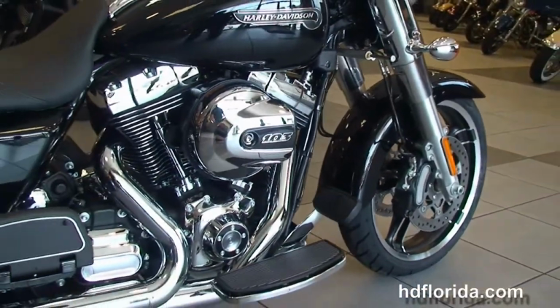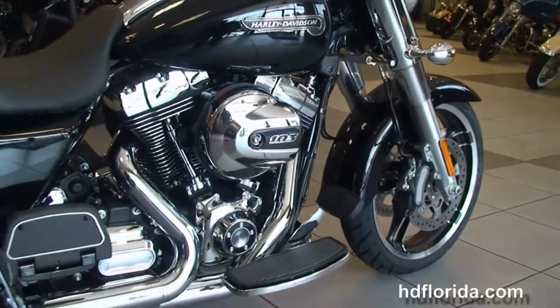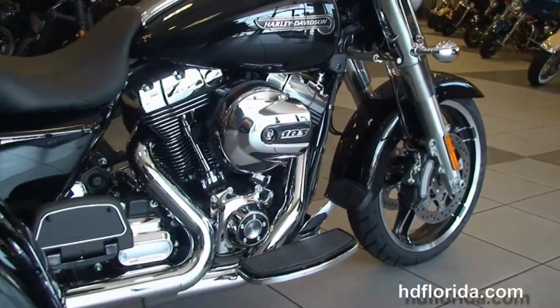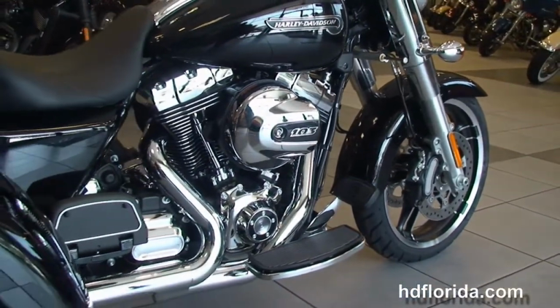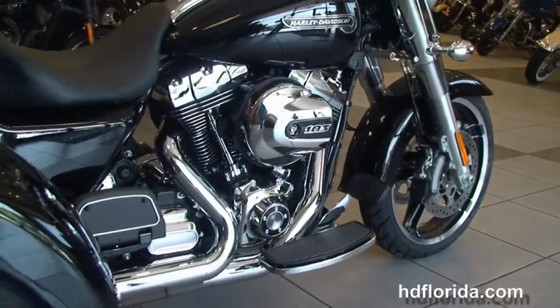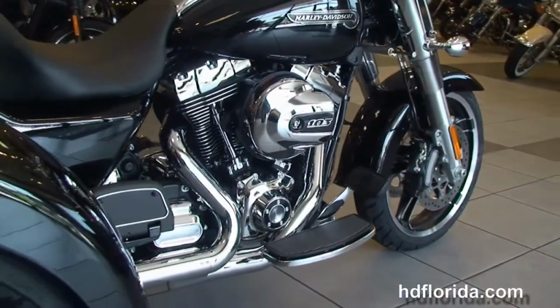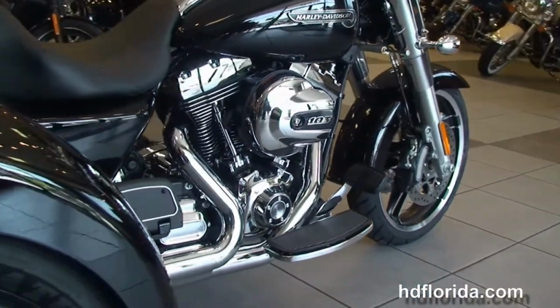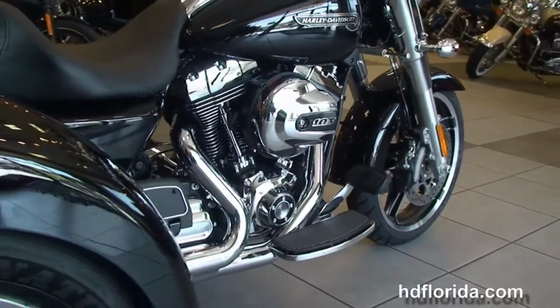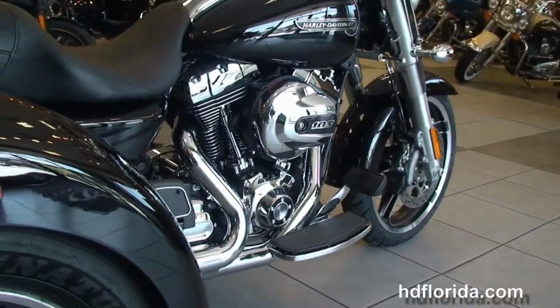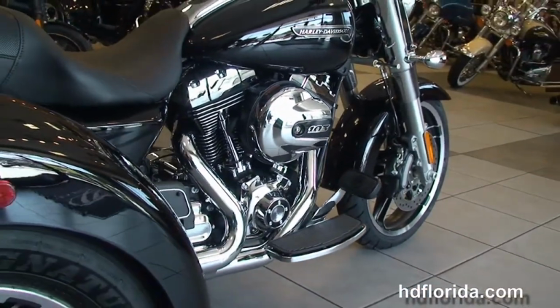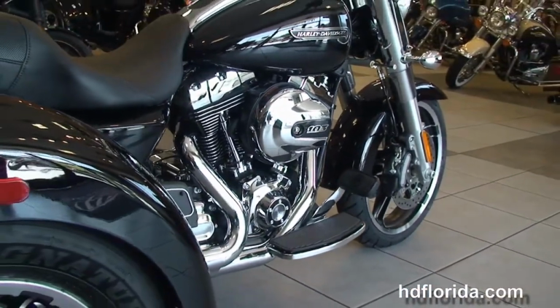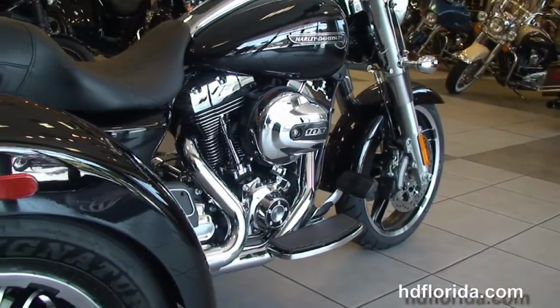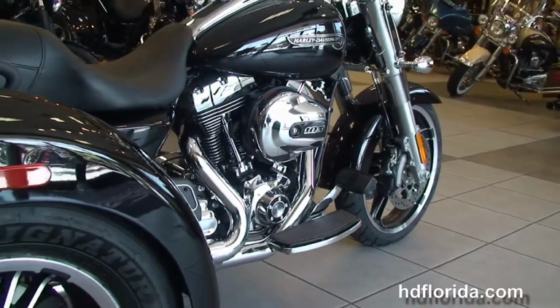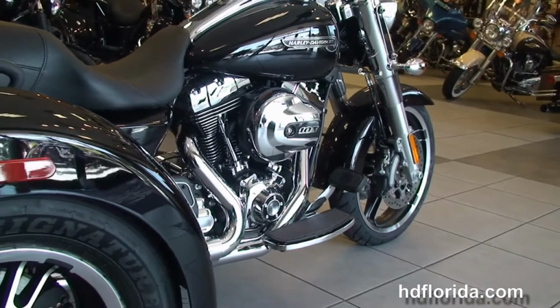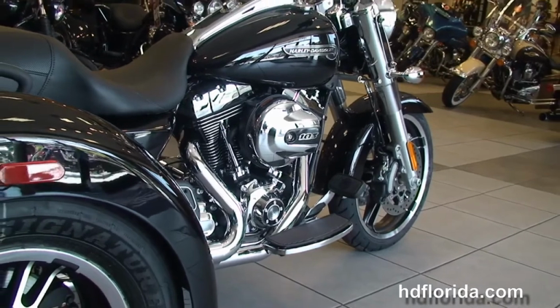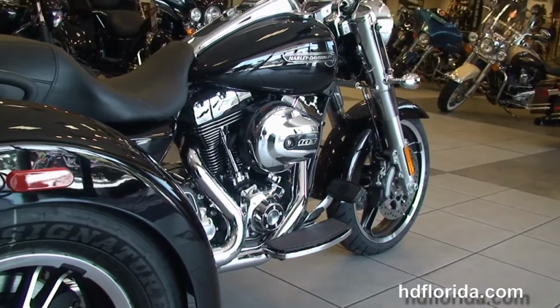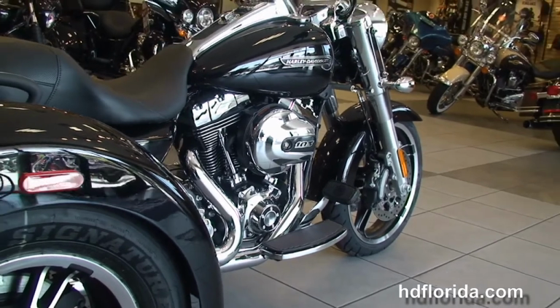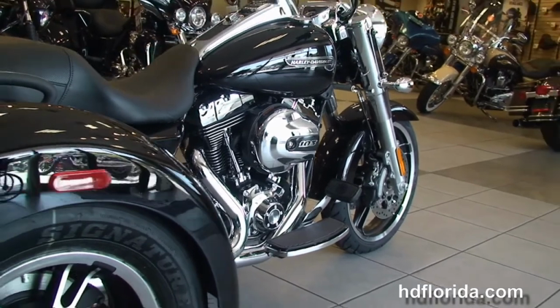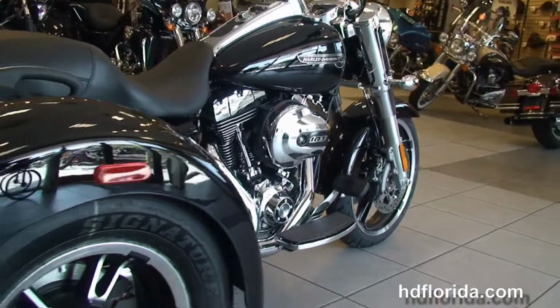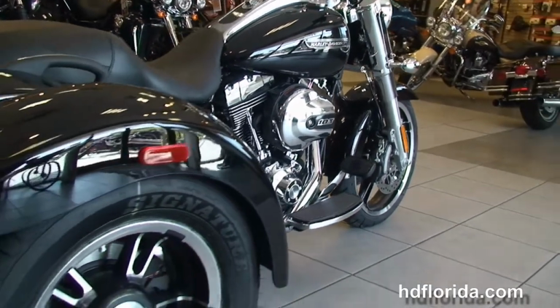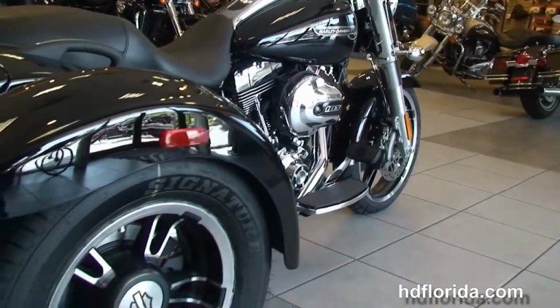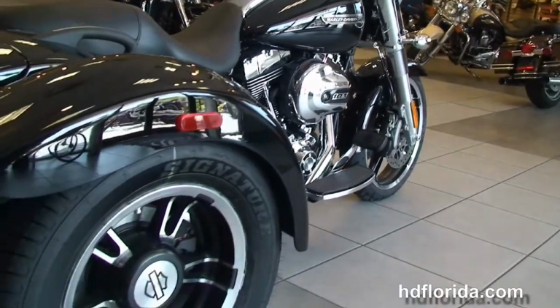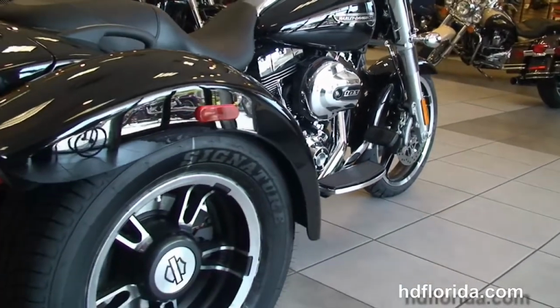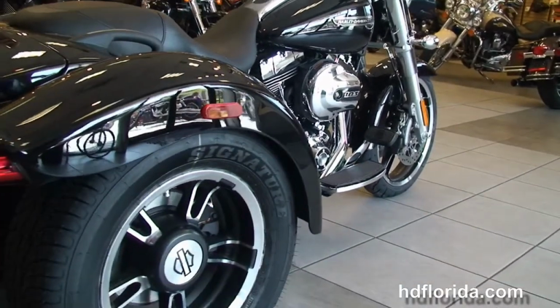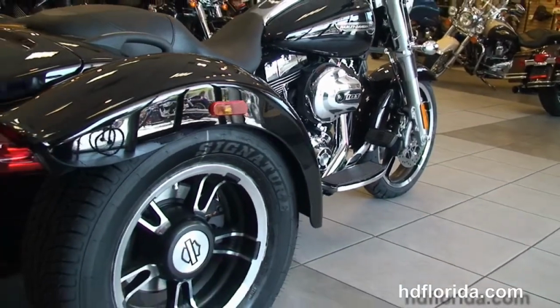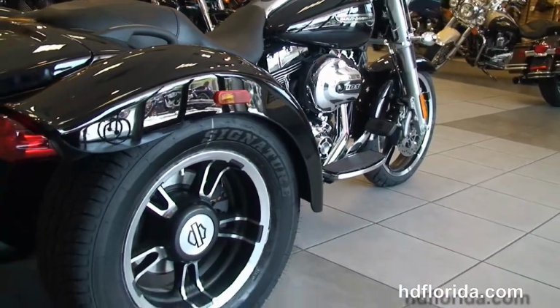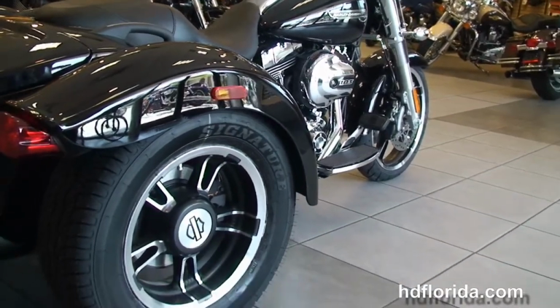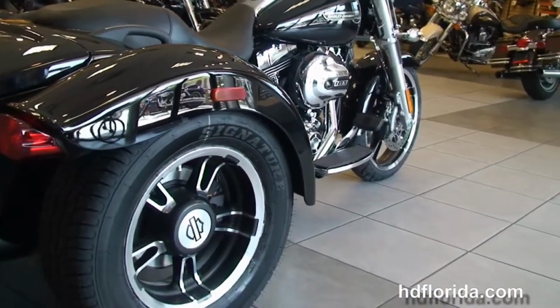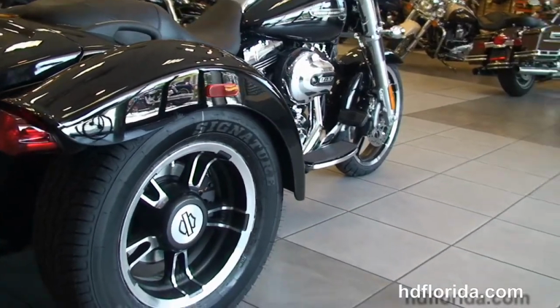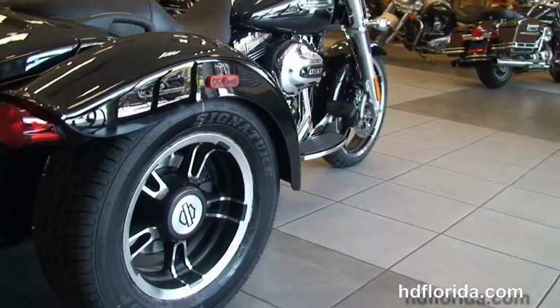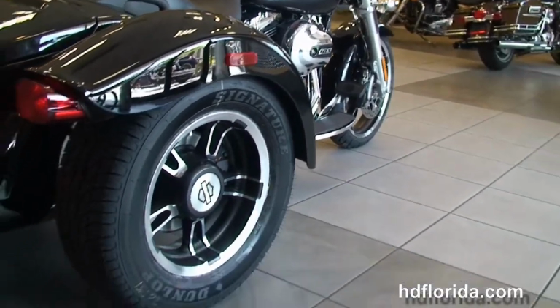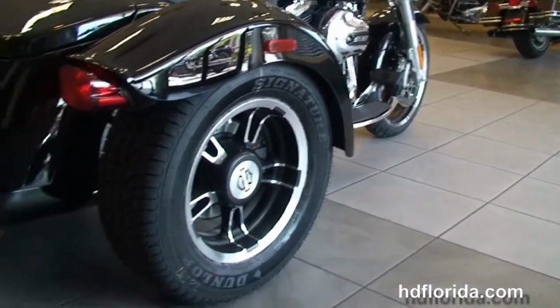Moving back, we have the rubber mounted air-cooled high output 103 cubic inch twin cam engine with six speed transmission and full-size rider and passenger floorboards.